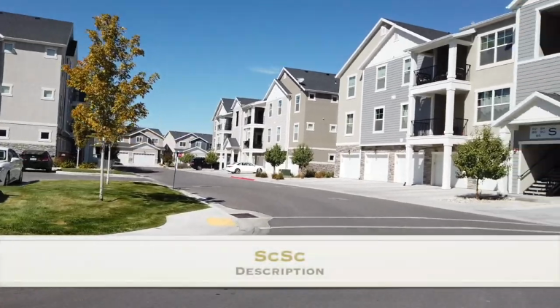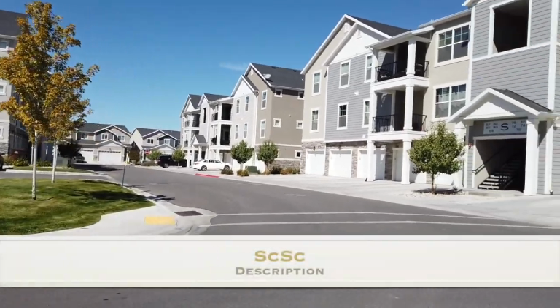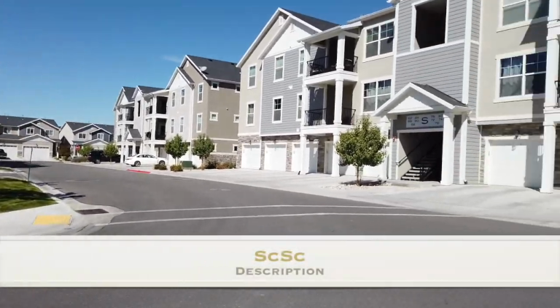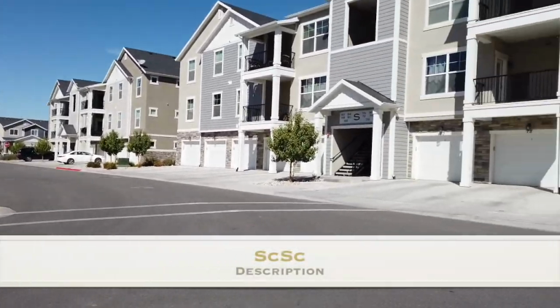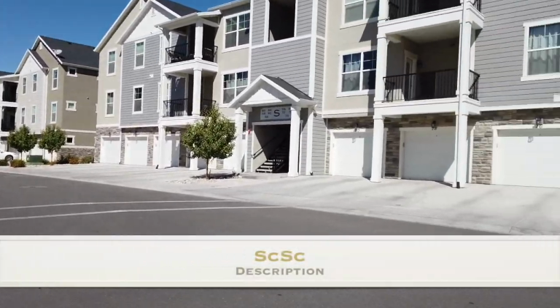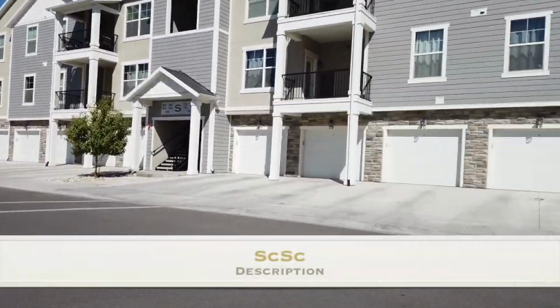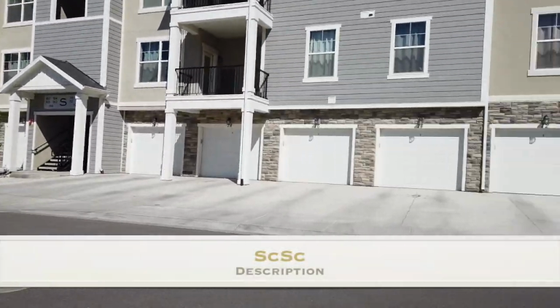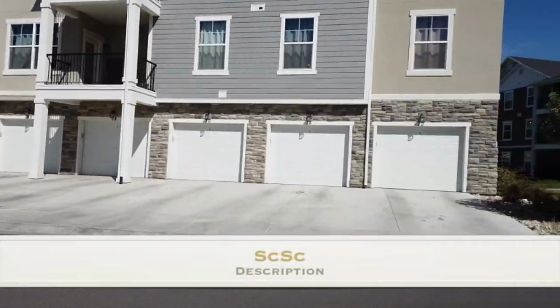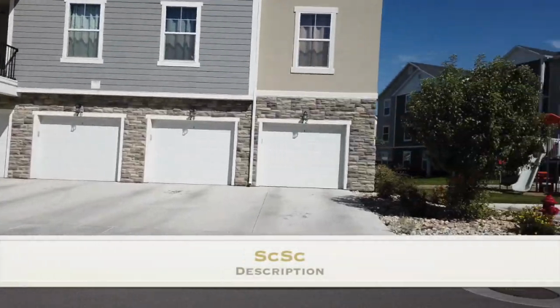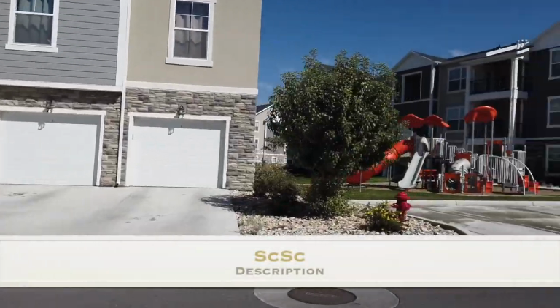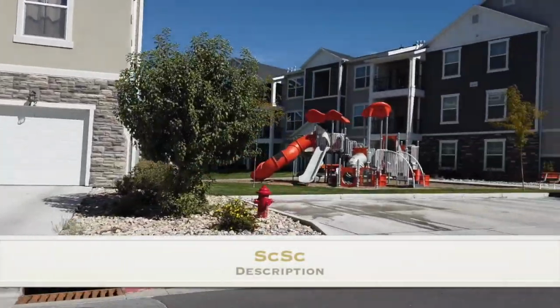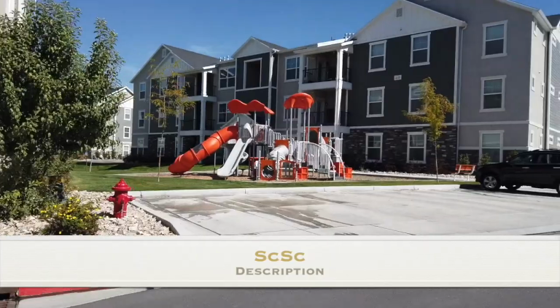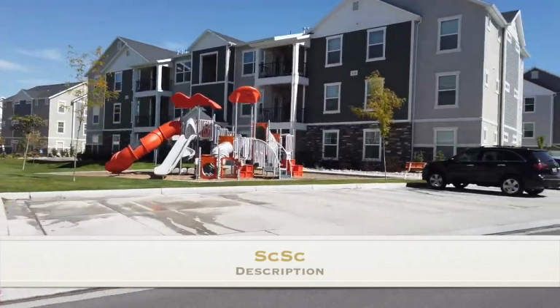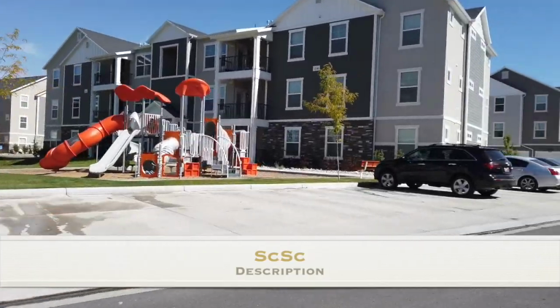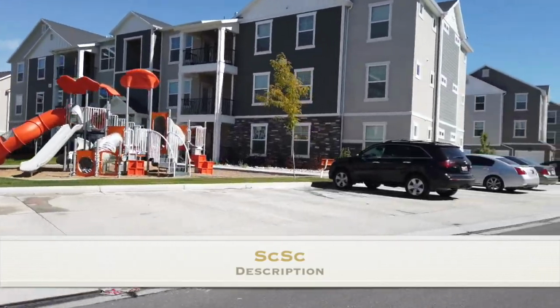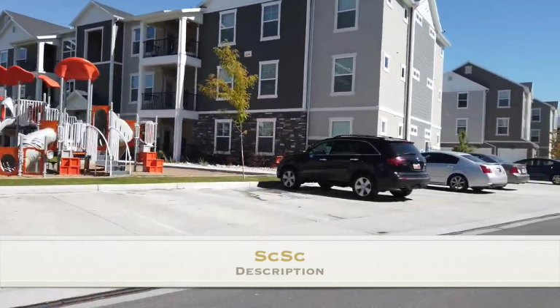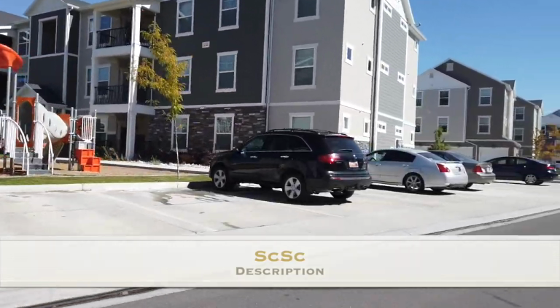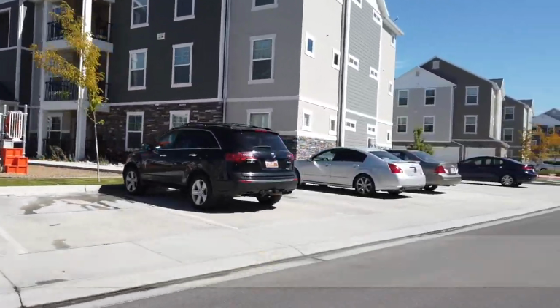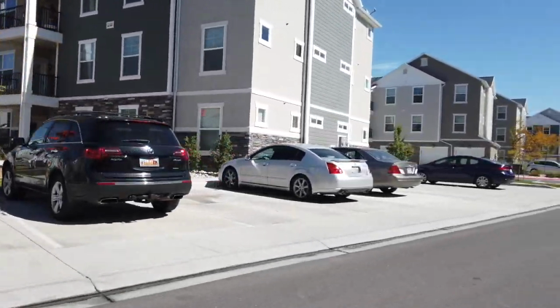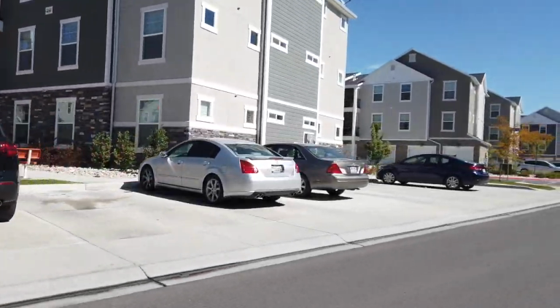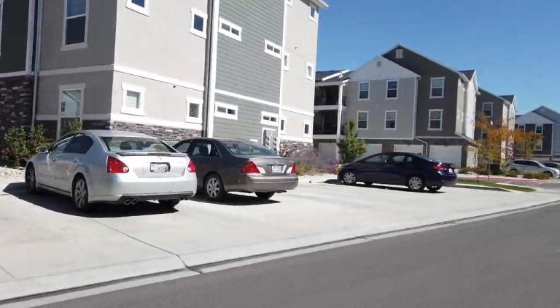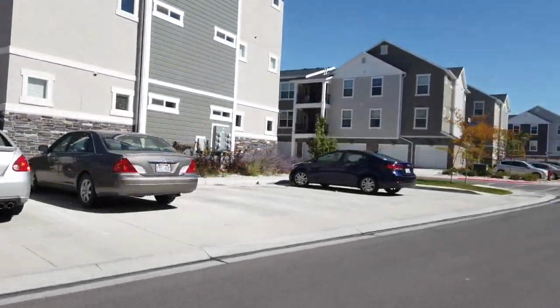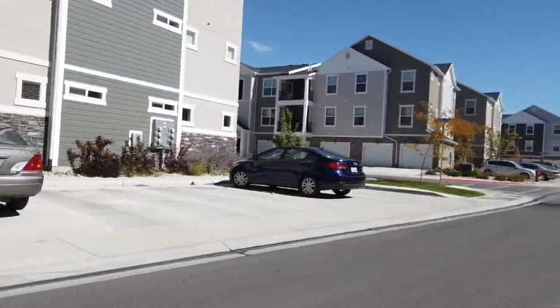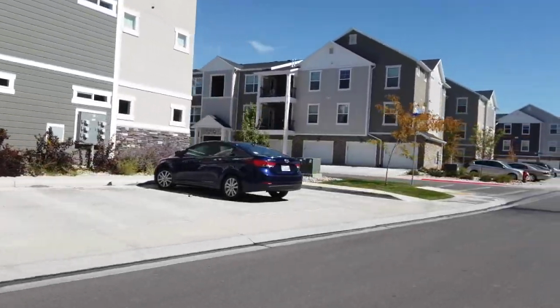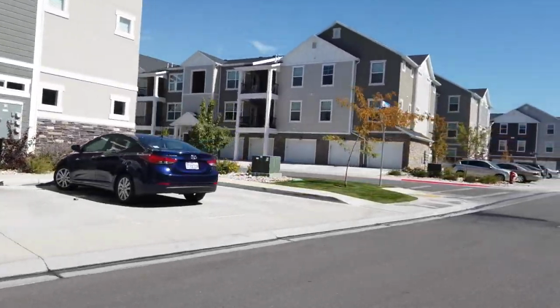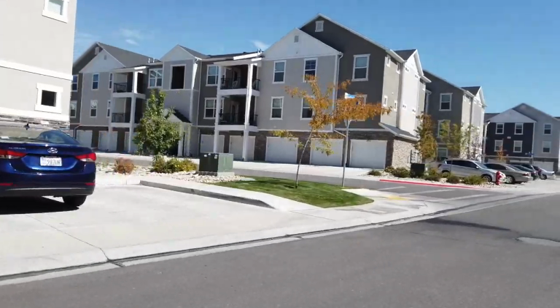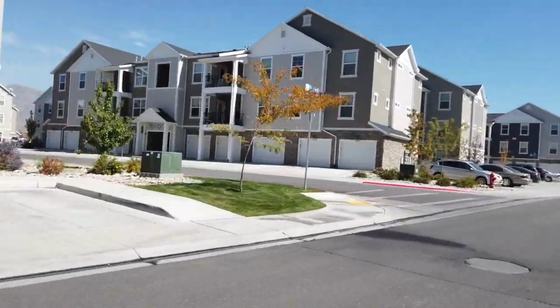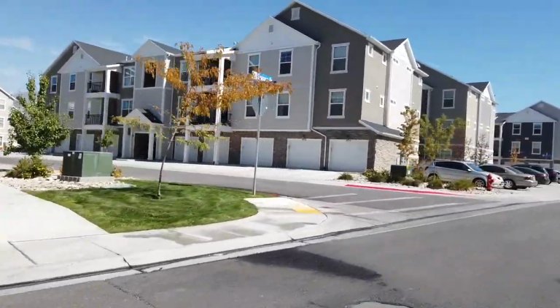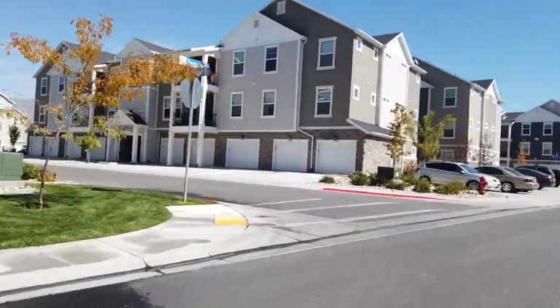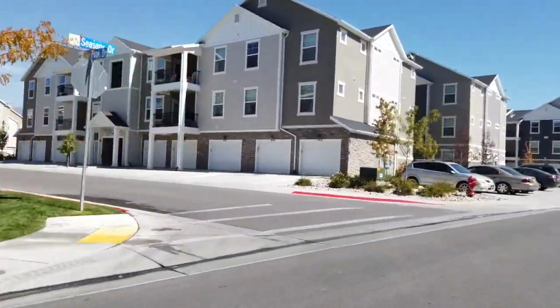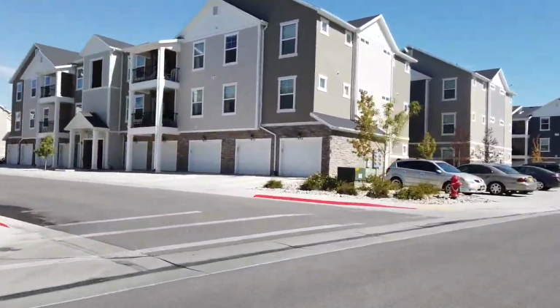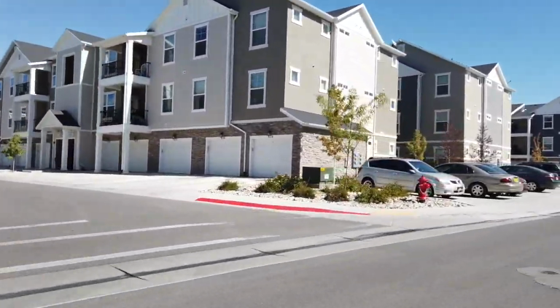Hello, my name is Scott Rozier. I'm a realtor and today I'm going to take you on a tour of a community called Preserve at Waters Edge. The Preserve at Waters Edge was built by Edge Homes.